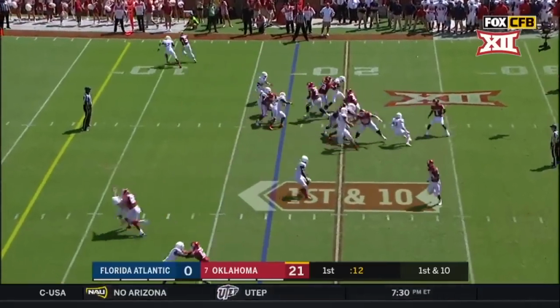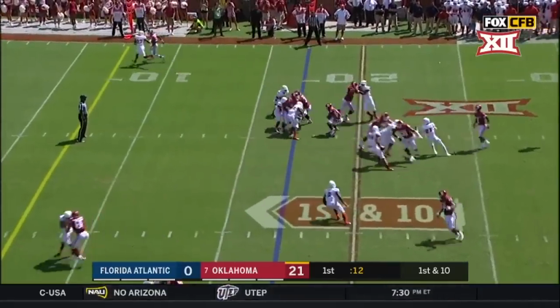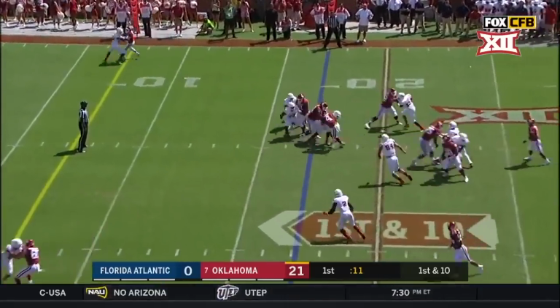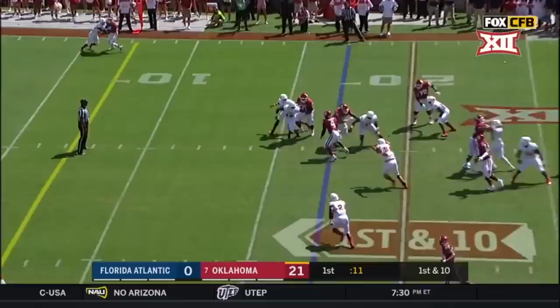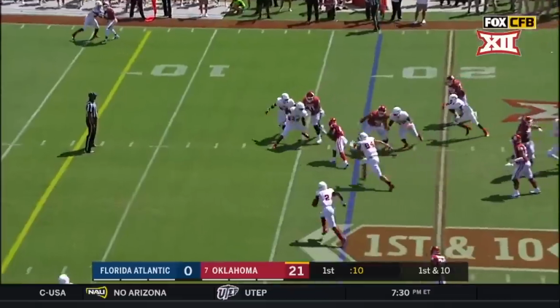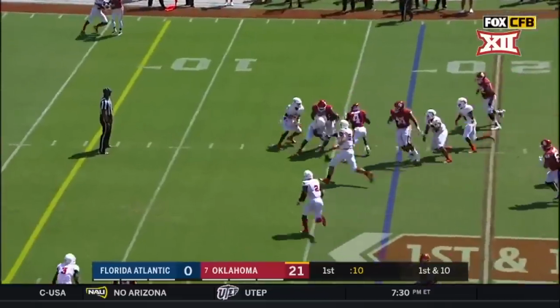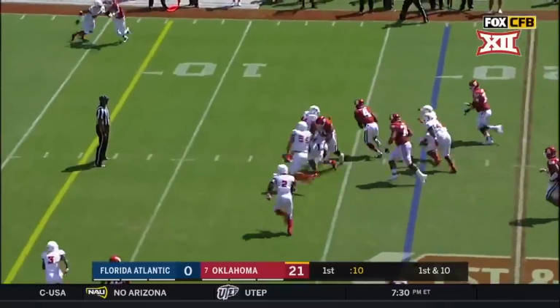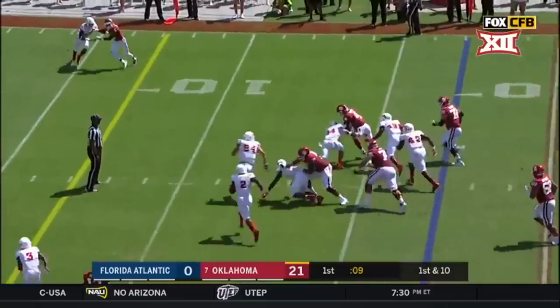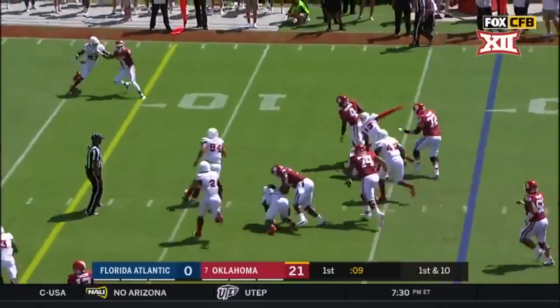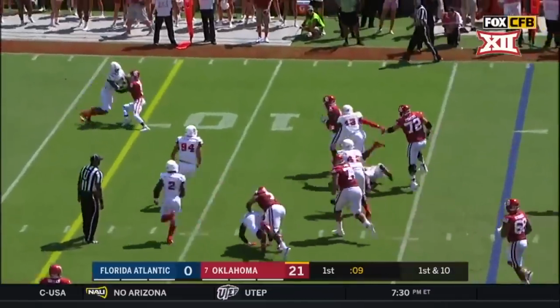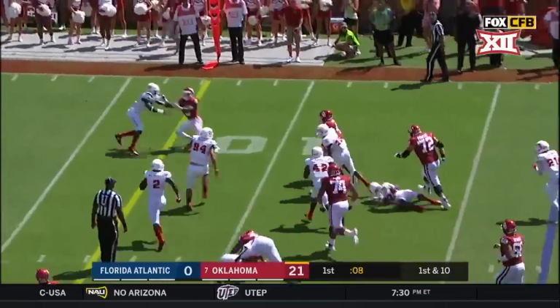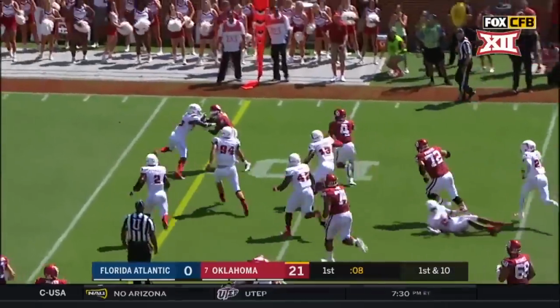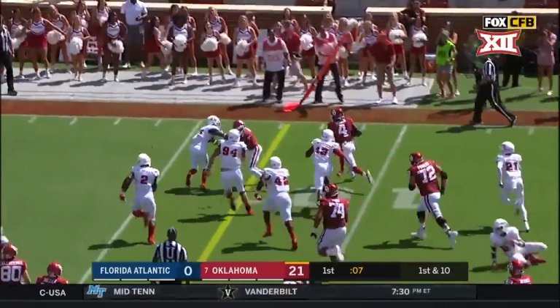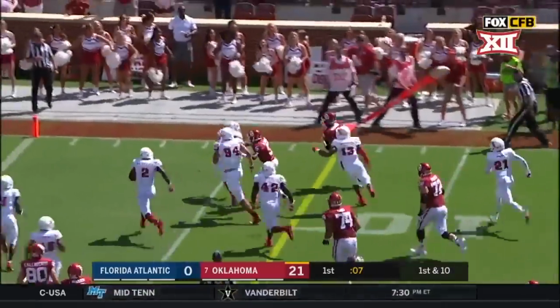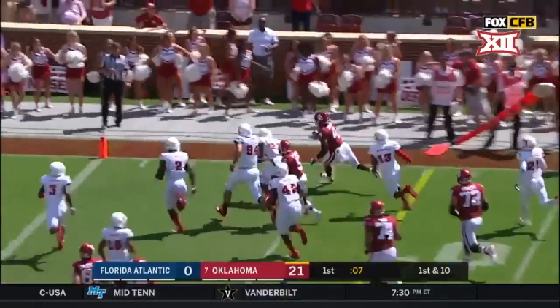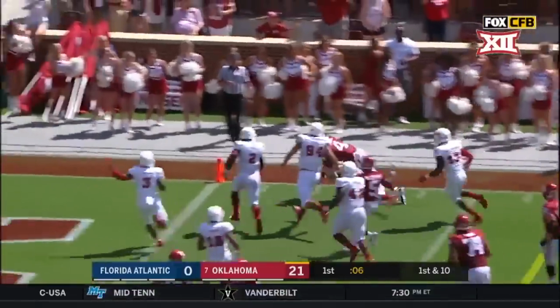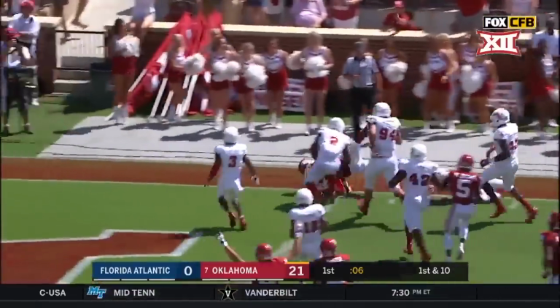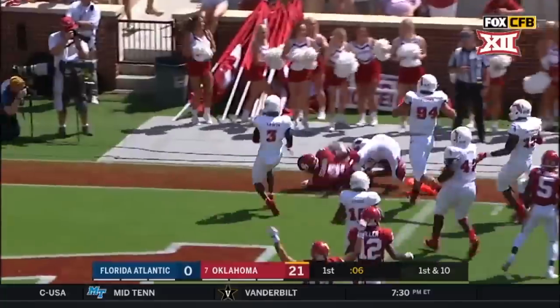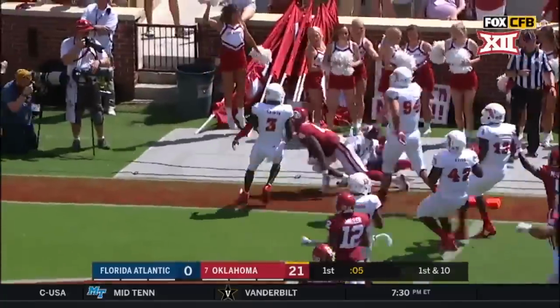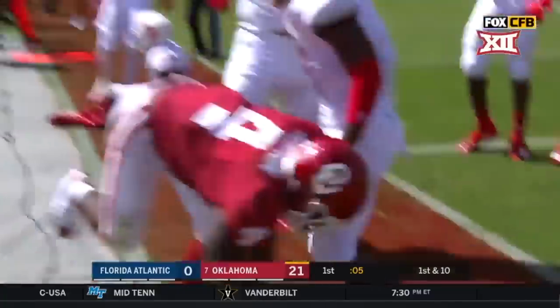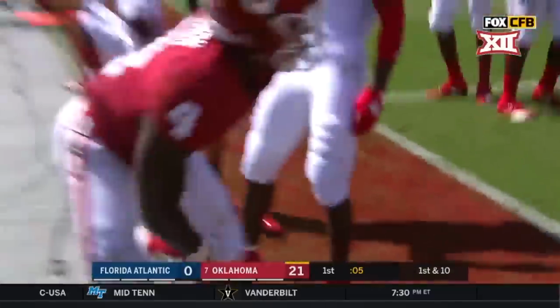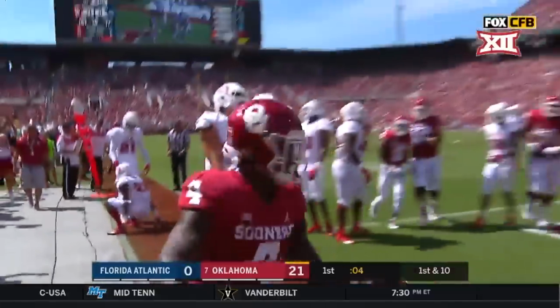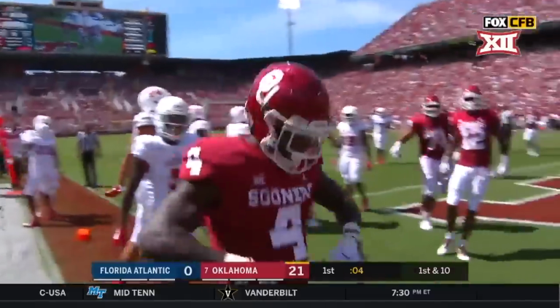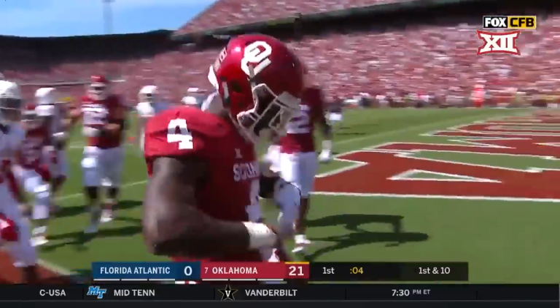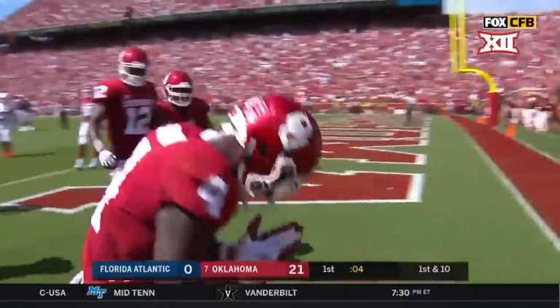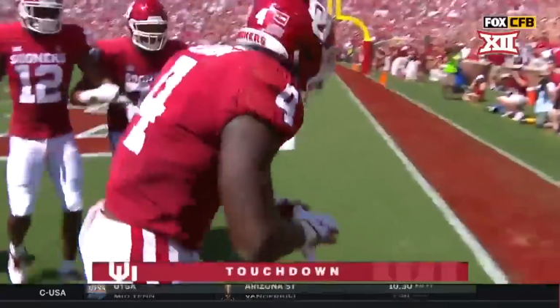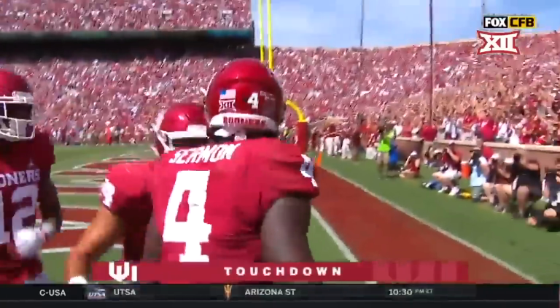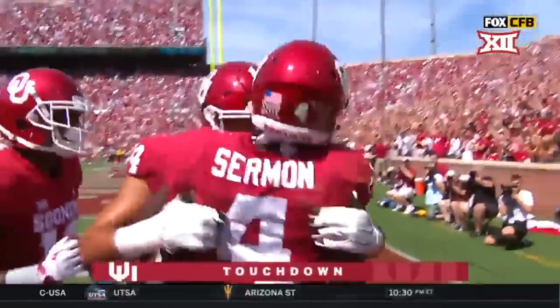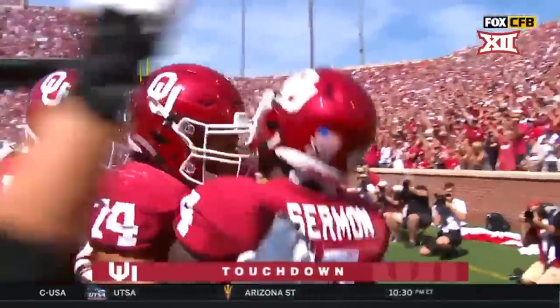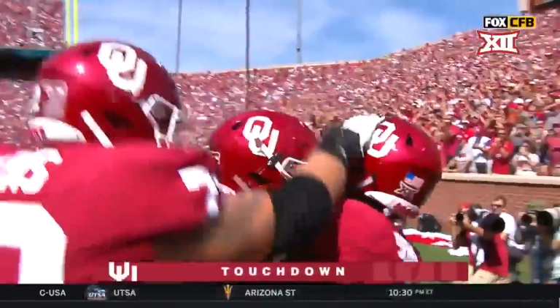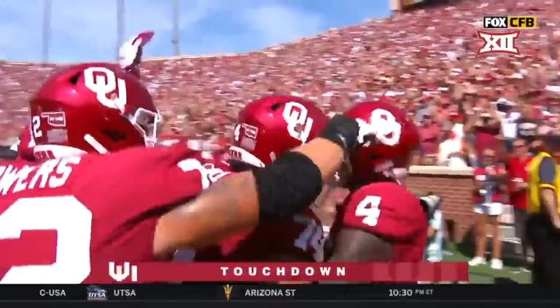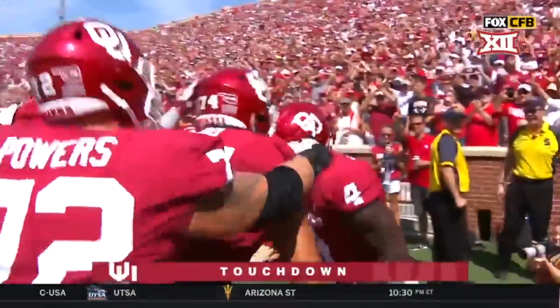Murray gives it to Sermon, still on the move. Sermon breaking tackles, down the sideline, dives — looks like a touchdown for Oklahoma again.